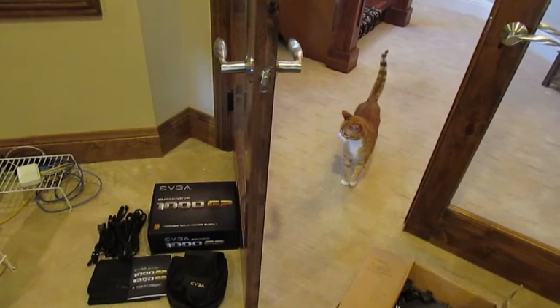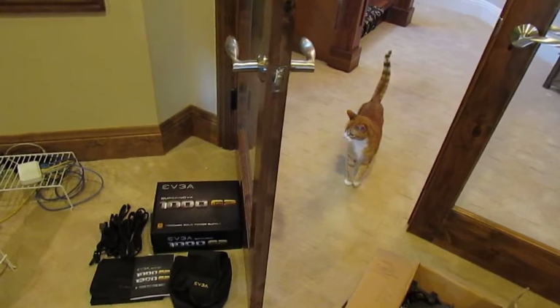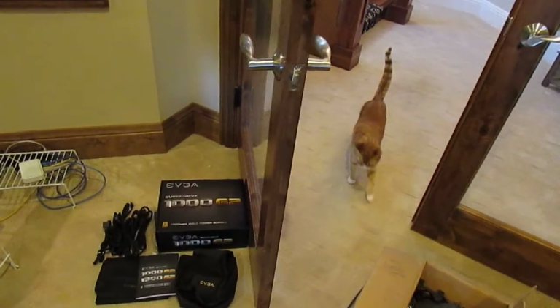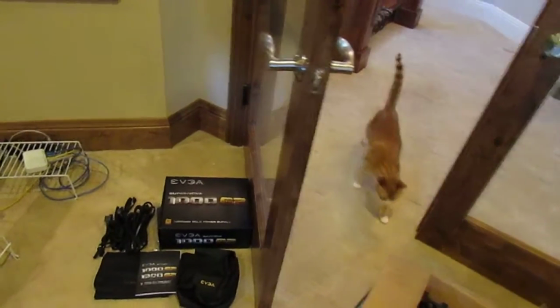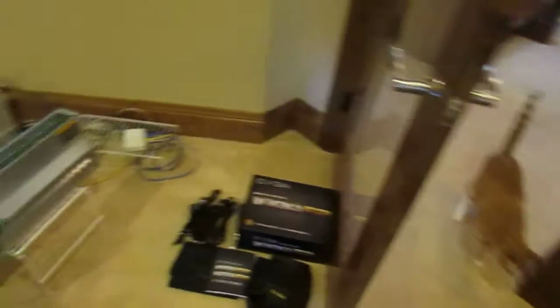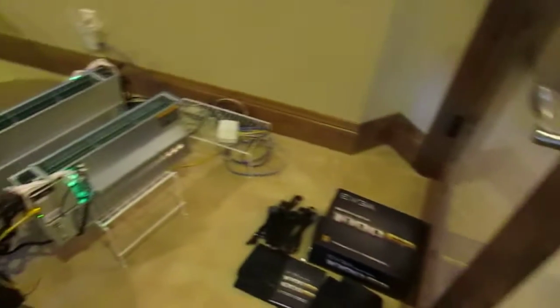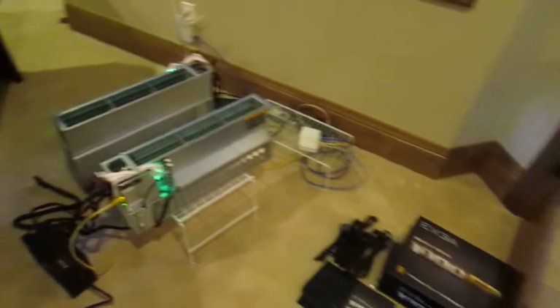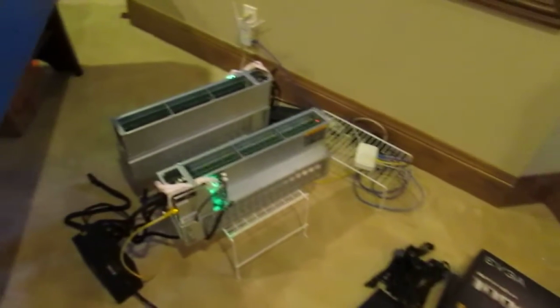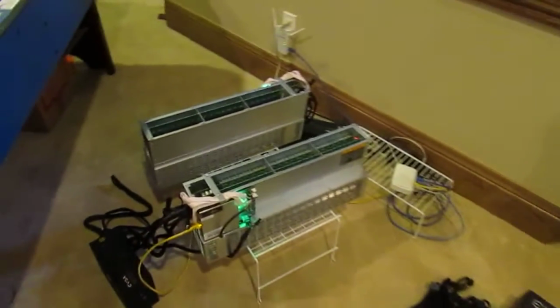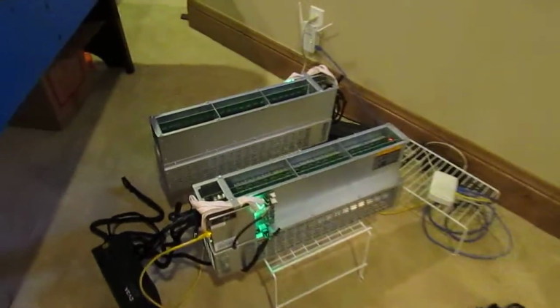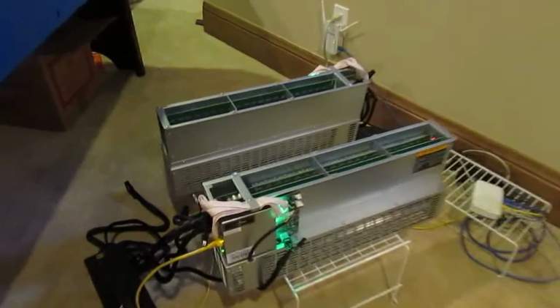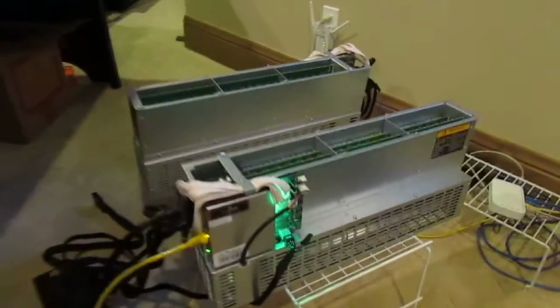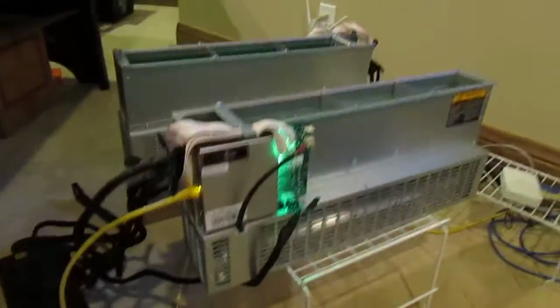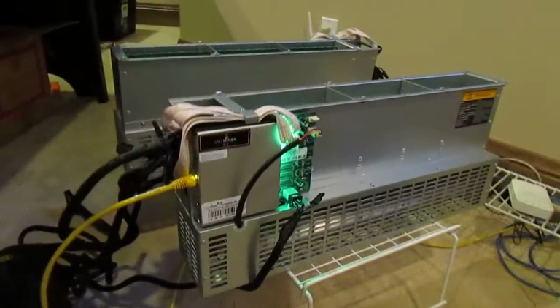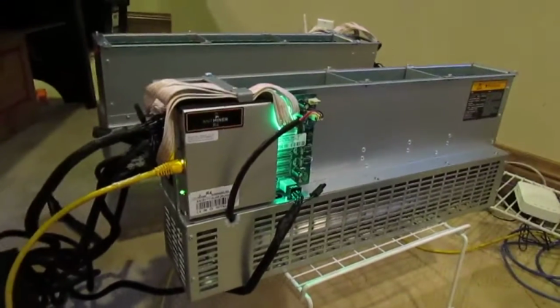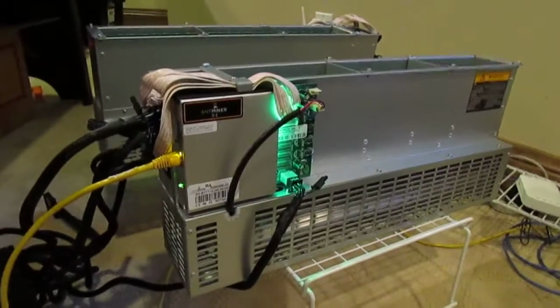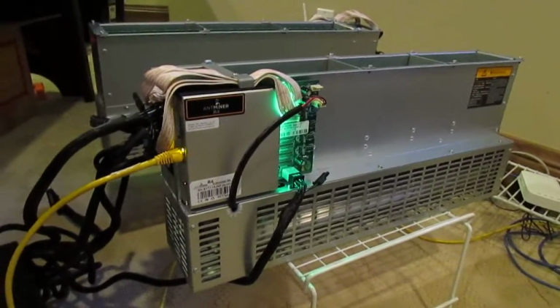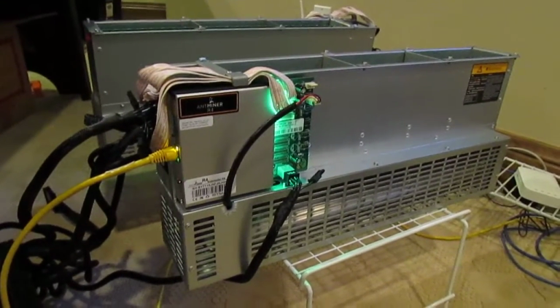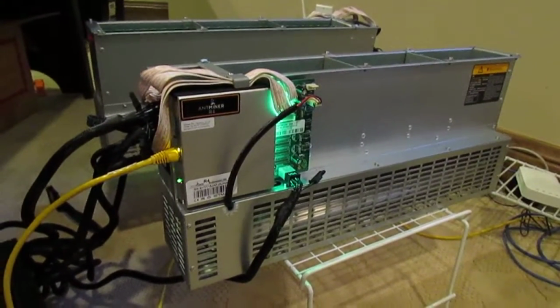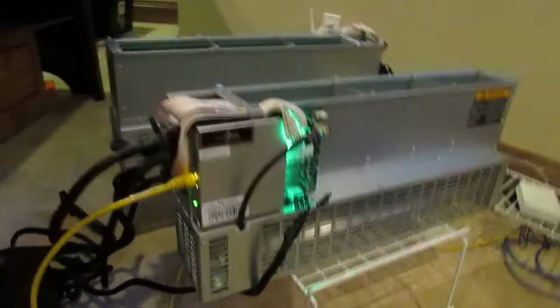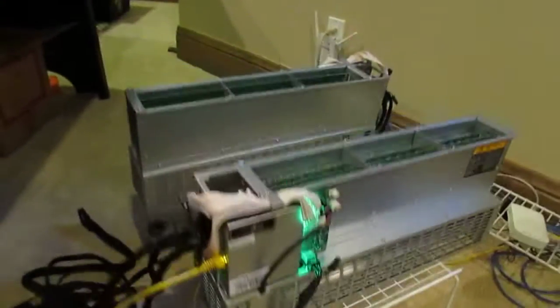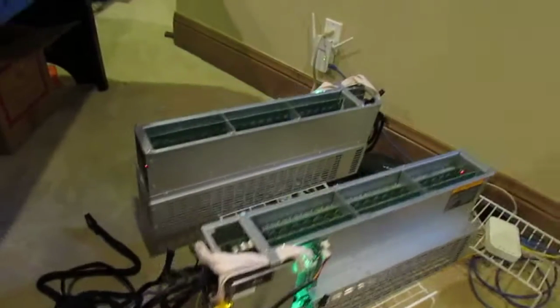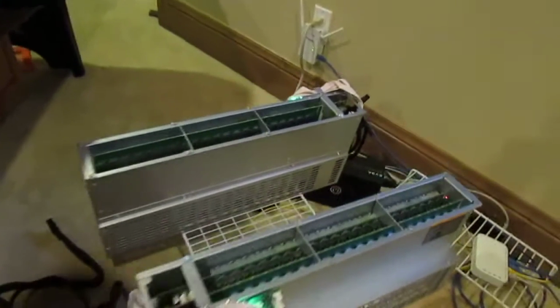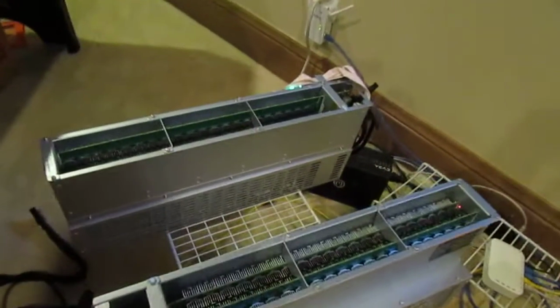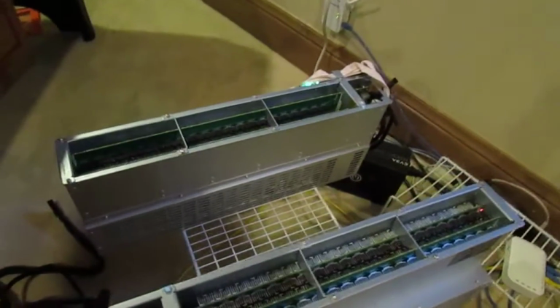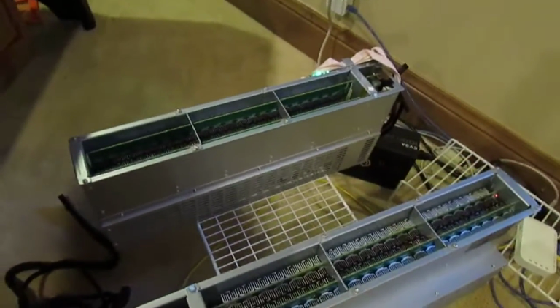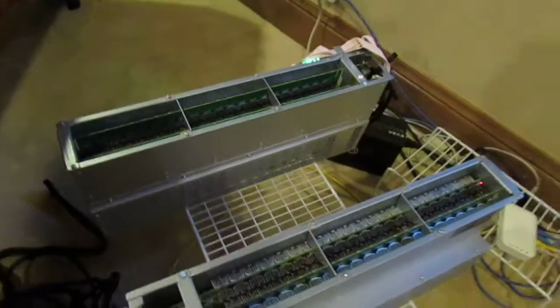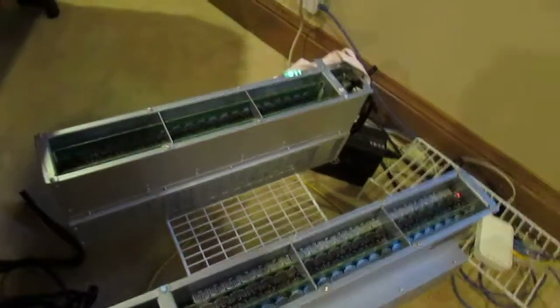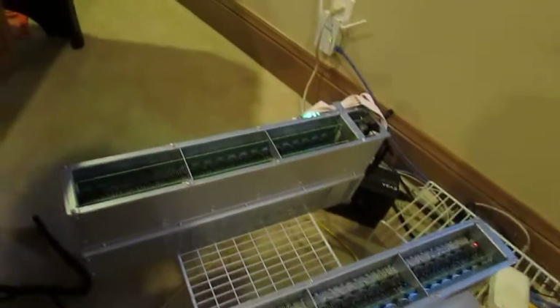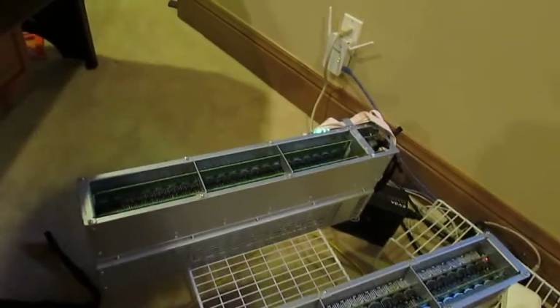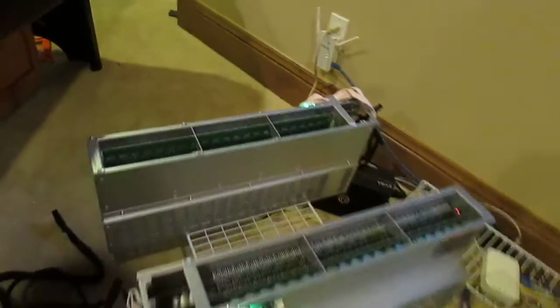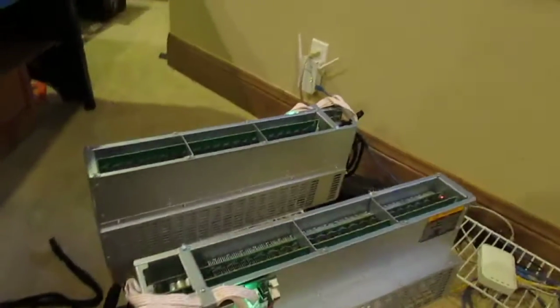Hey guys, how's it going? Just showing you the setup. We're running a couple R4s here. I have an 8.7 terahash and then the other one is running at 8 terahashes. These things are amazing.